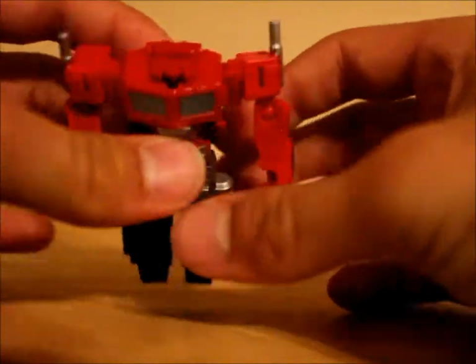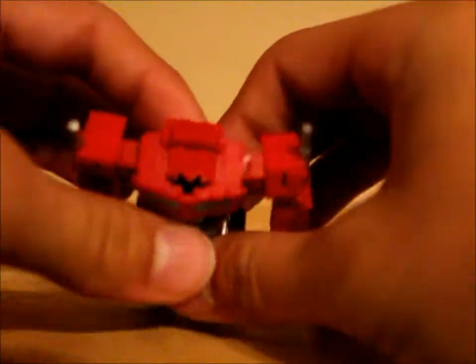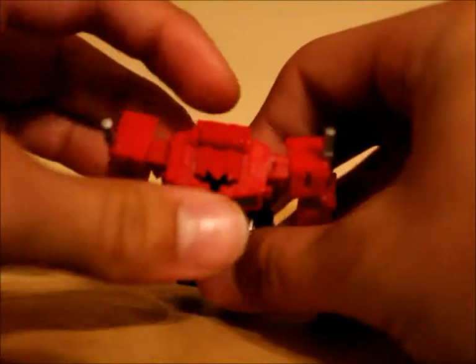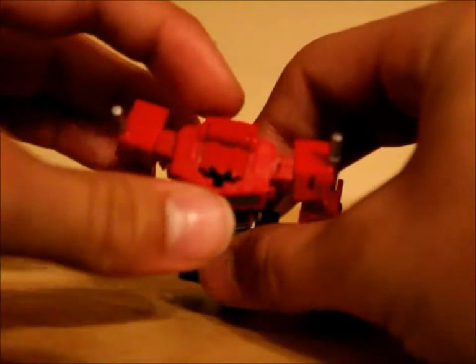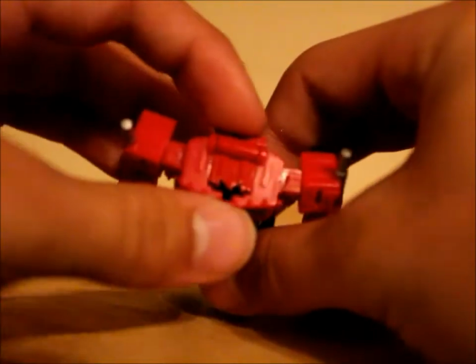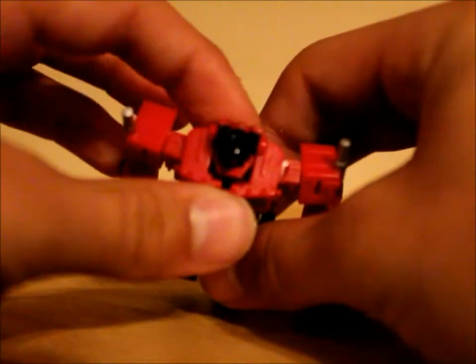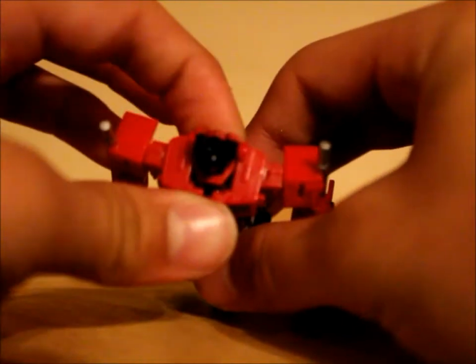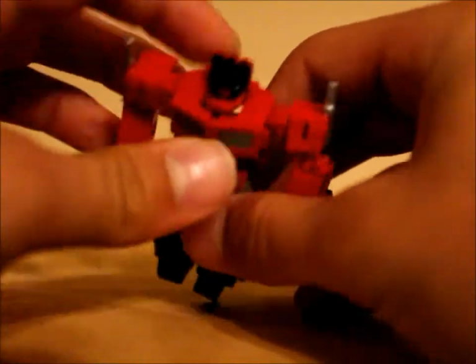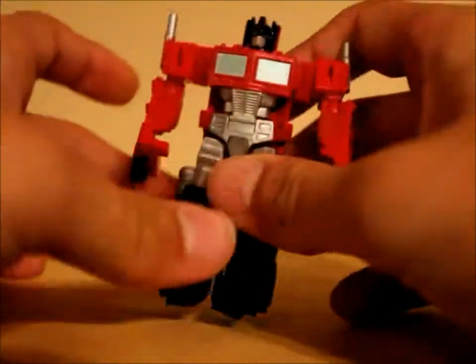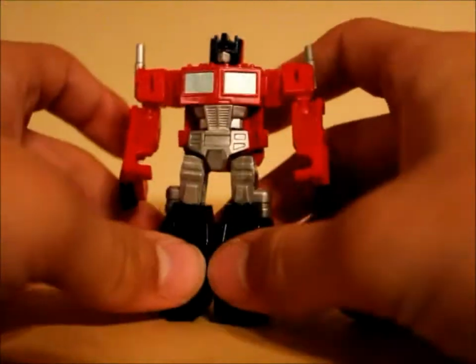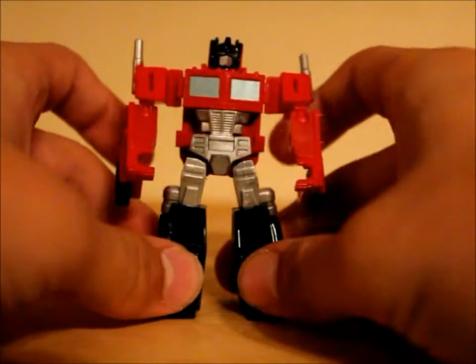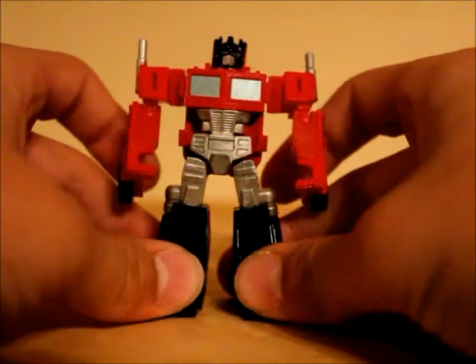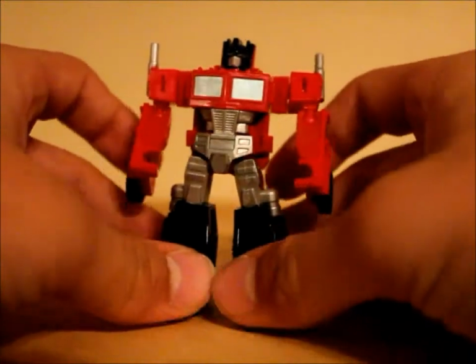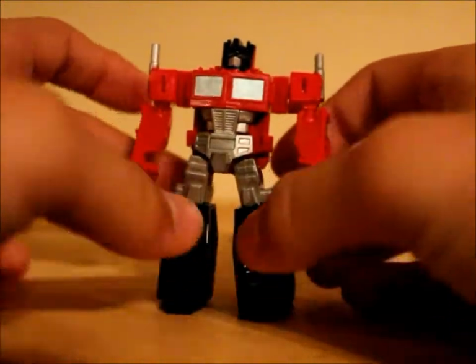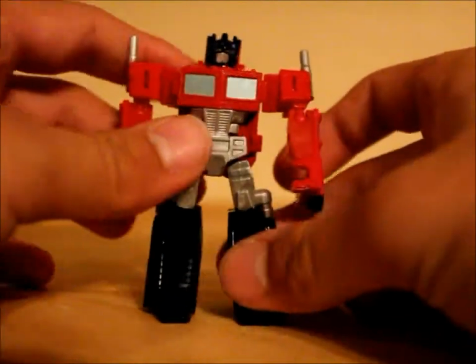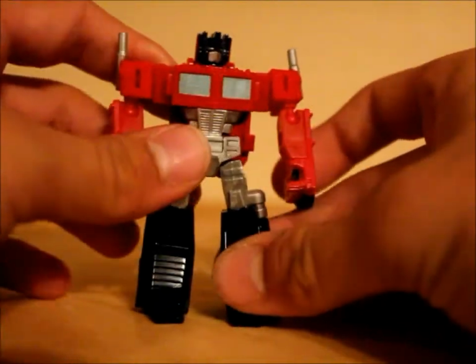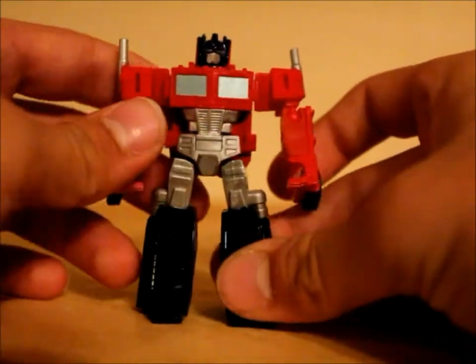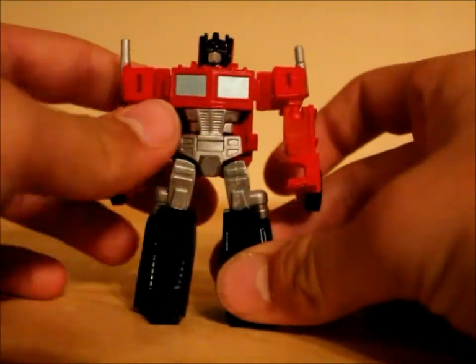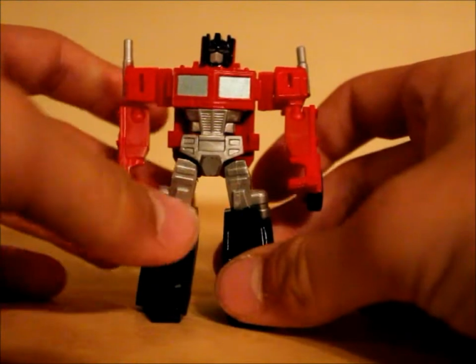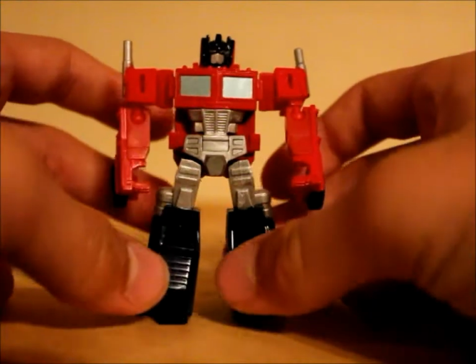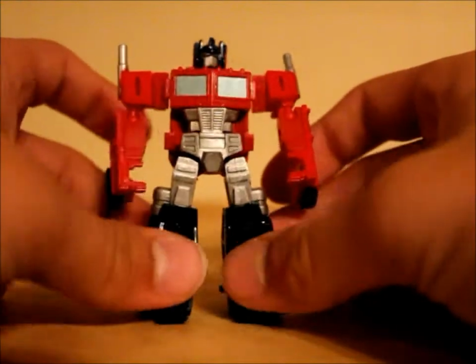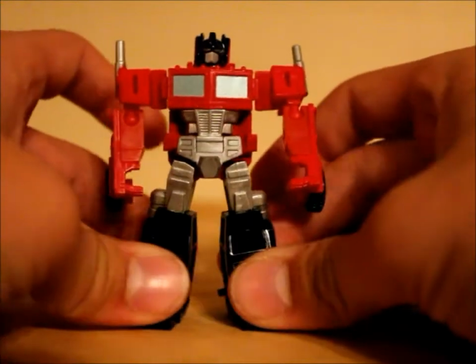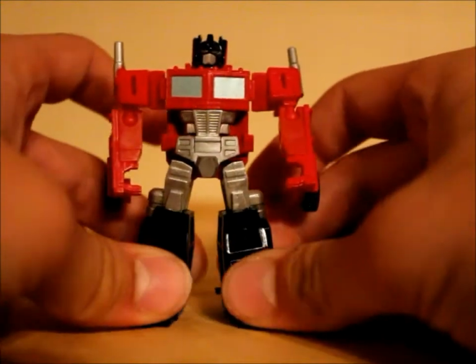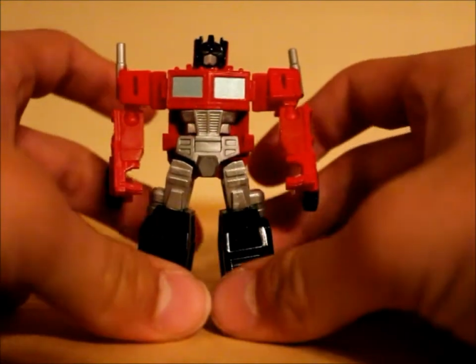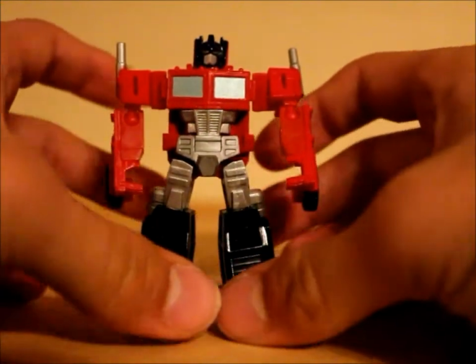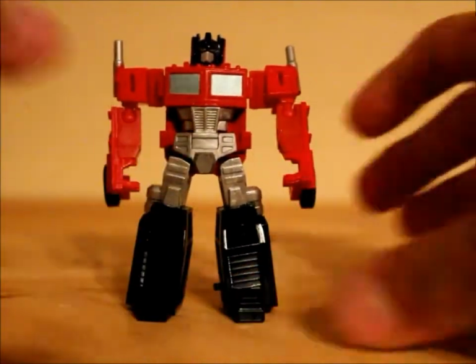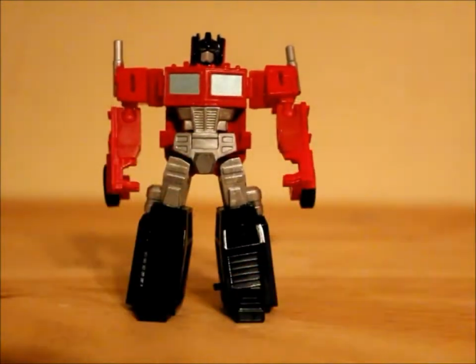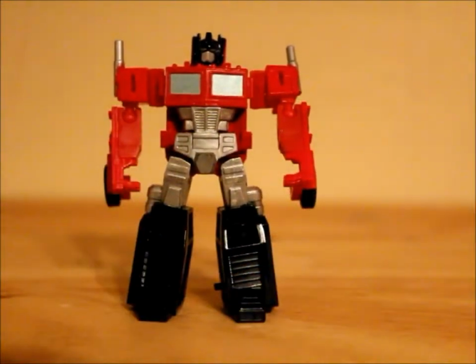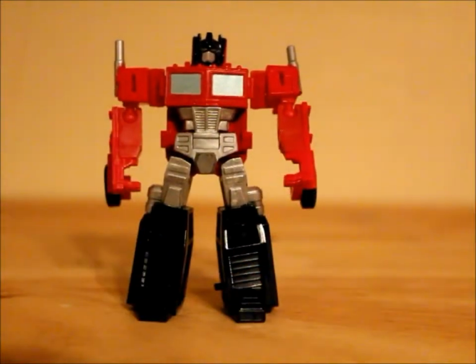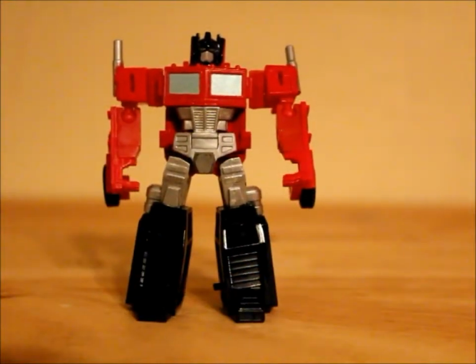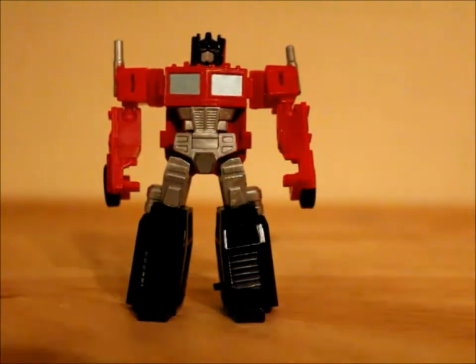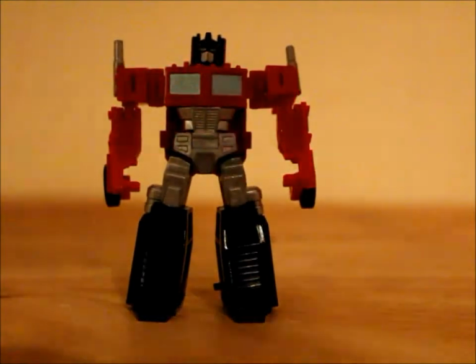And lastly, take this little tab and pop up his head. And here you have little Legends Class Prime. He's really cool, I really like this figure.